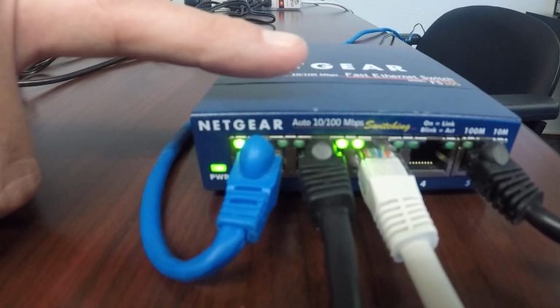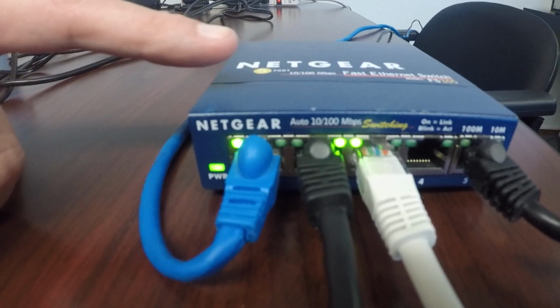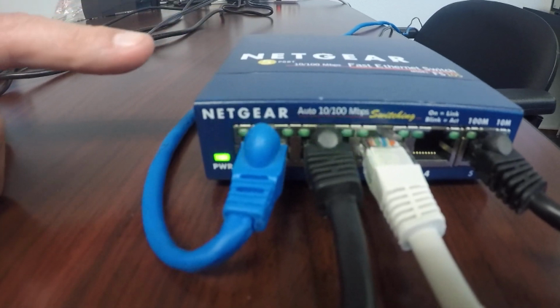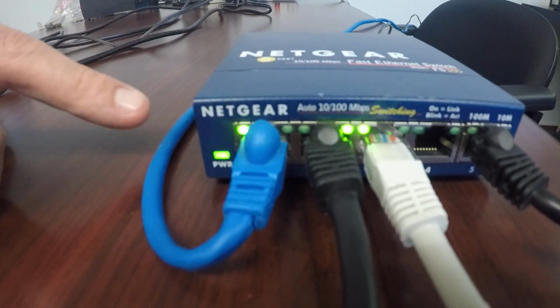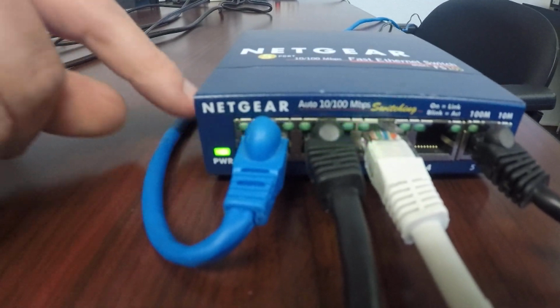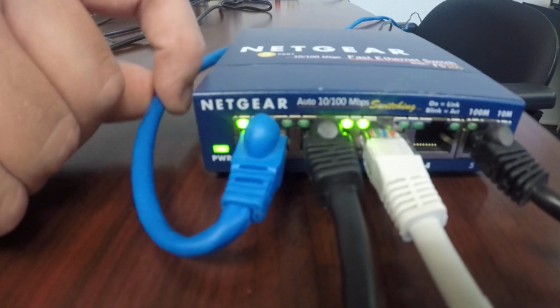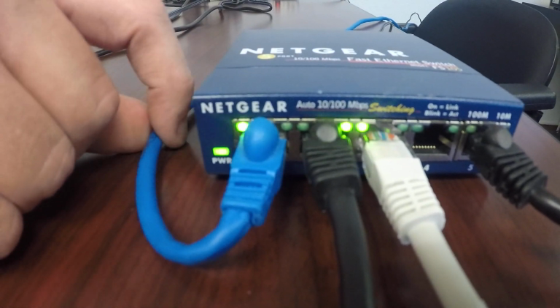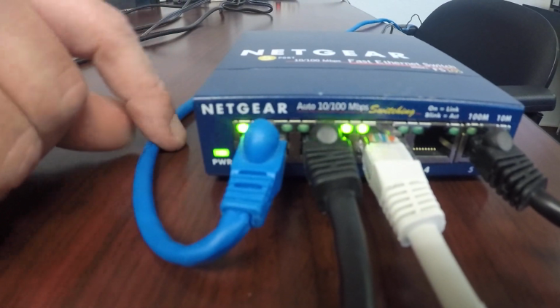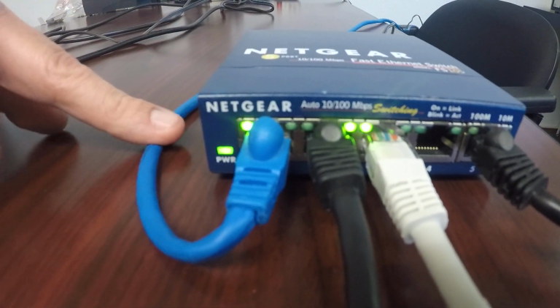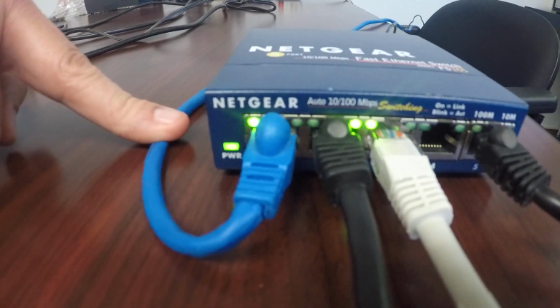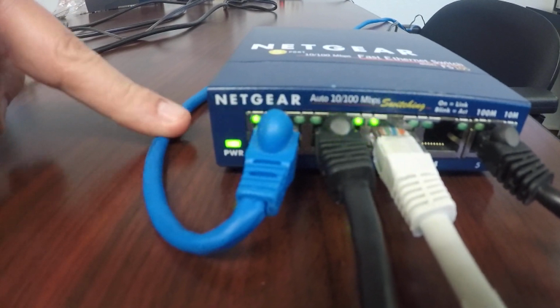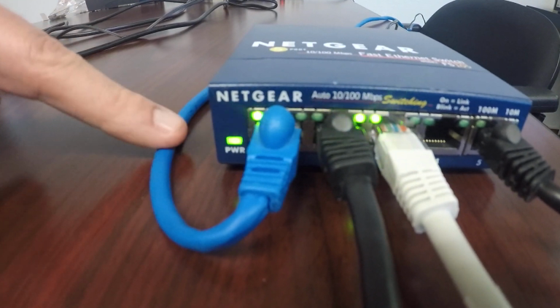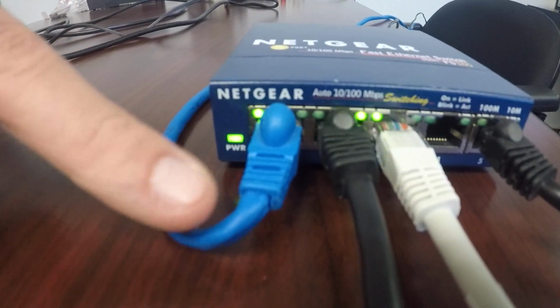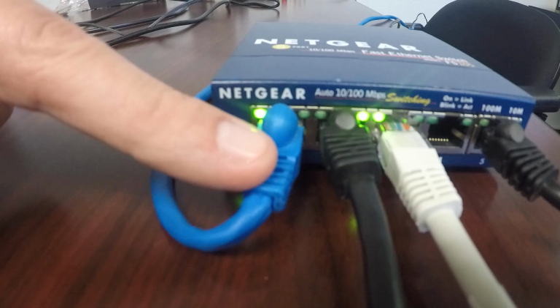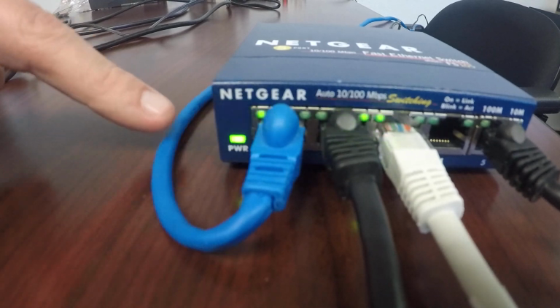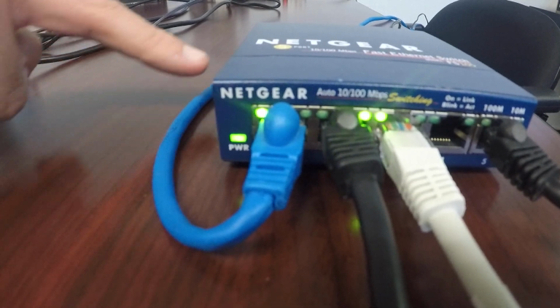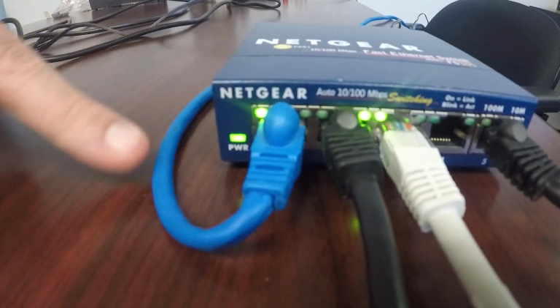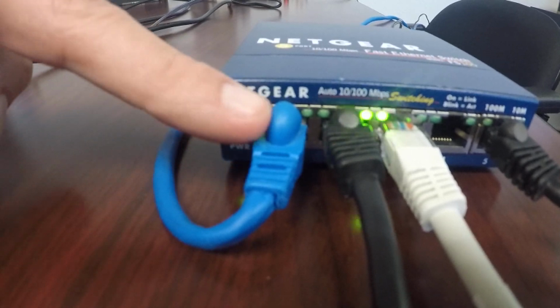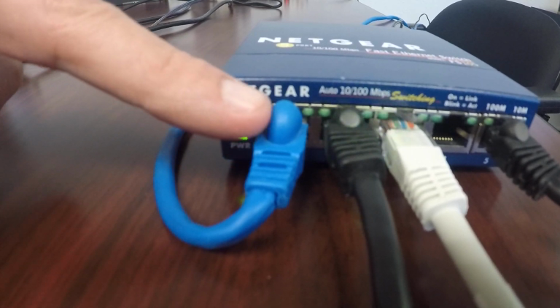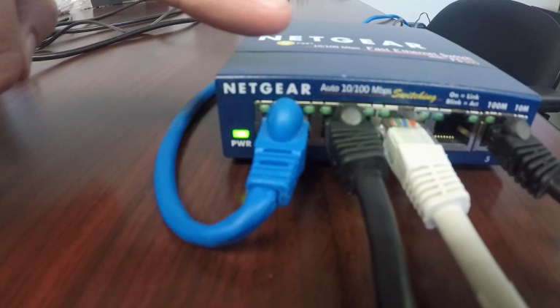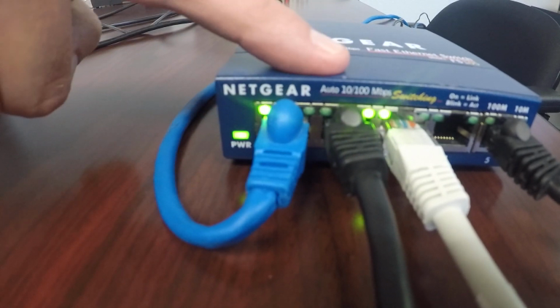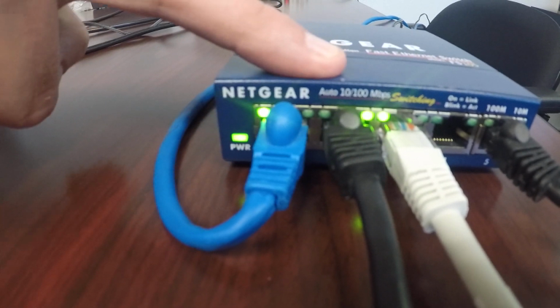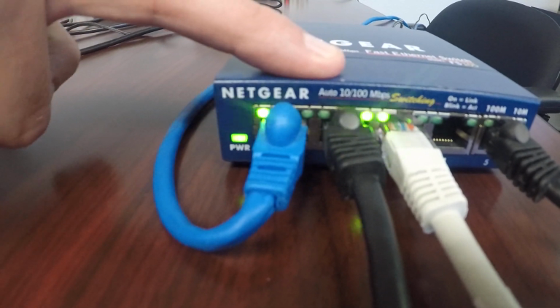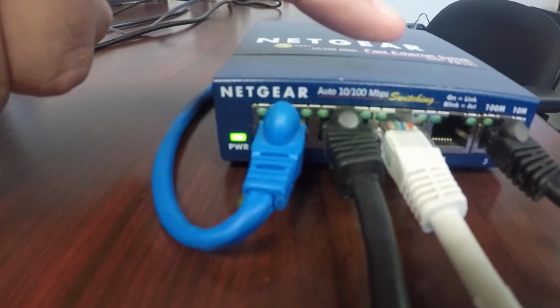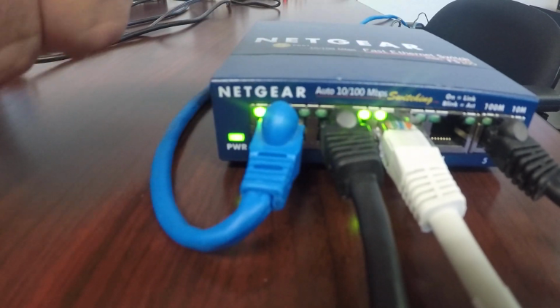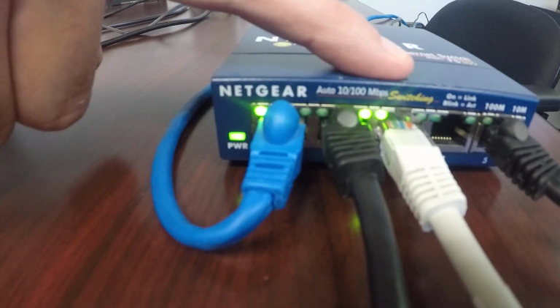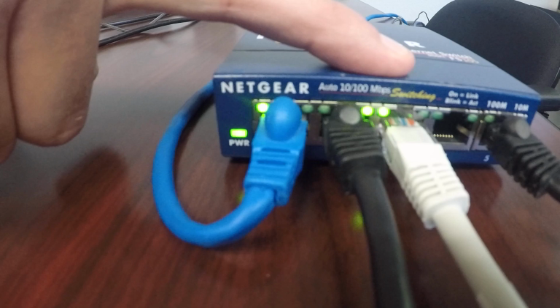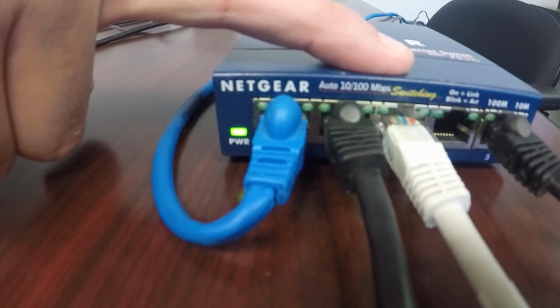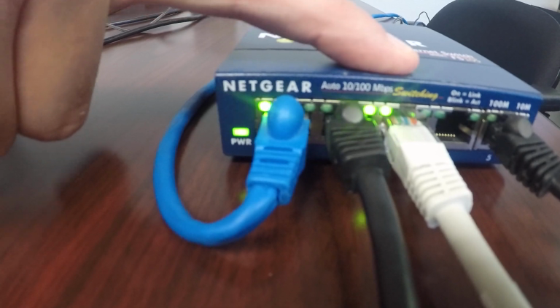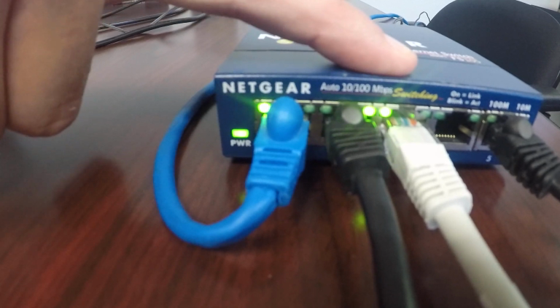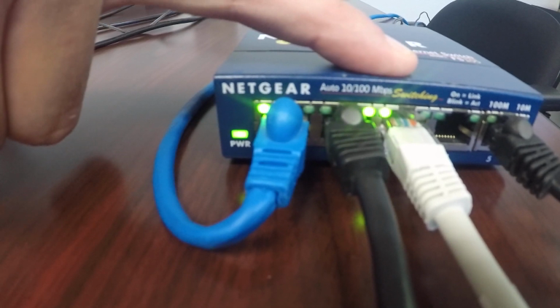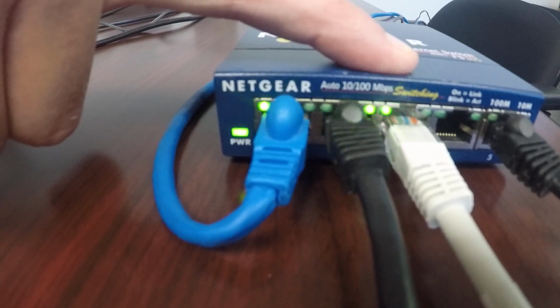Last but not least, you'll have this cable — this is our network drop, the cable that plugs into your network. So we have our network cable here, our register cable here, and then our Sterling Smart ECR cable here.